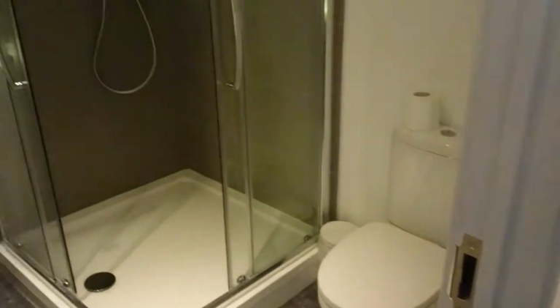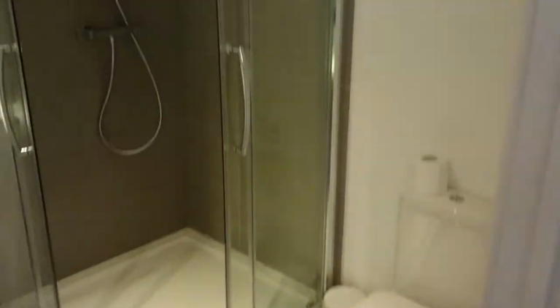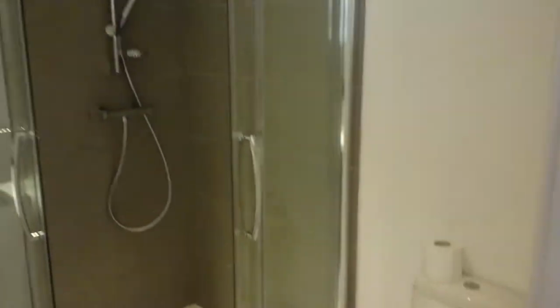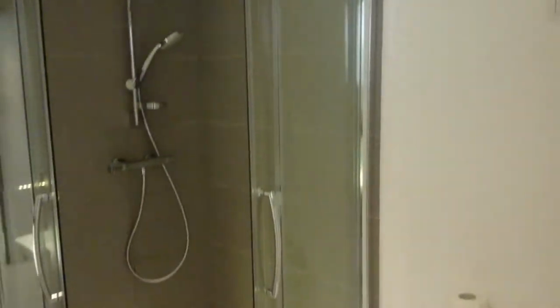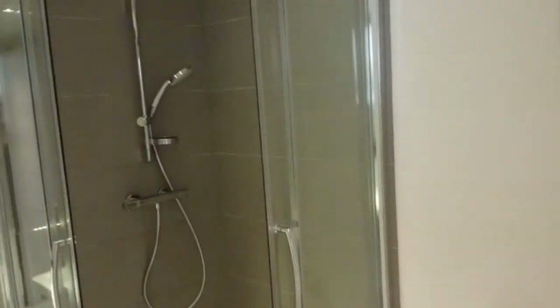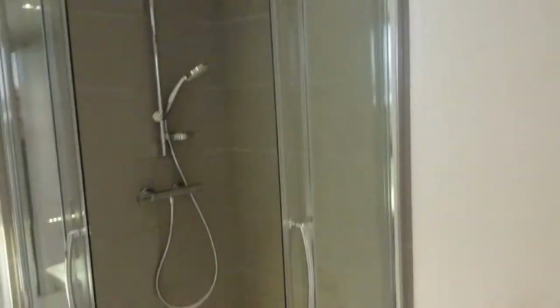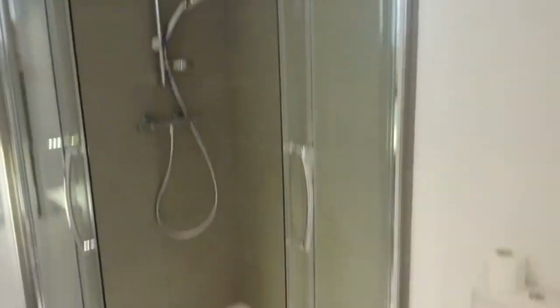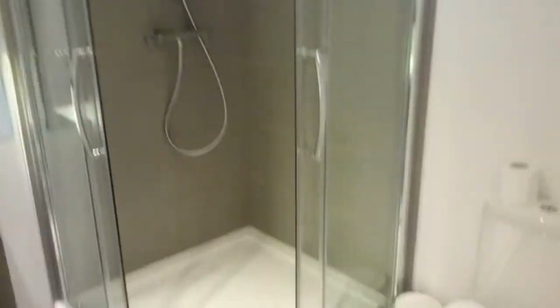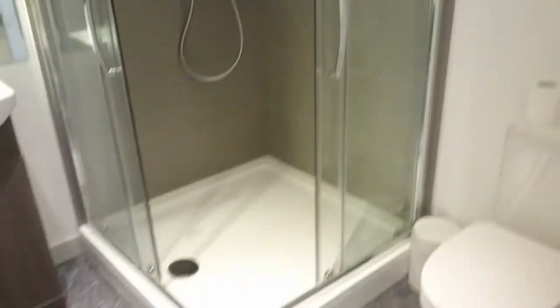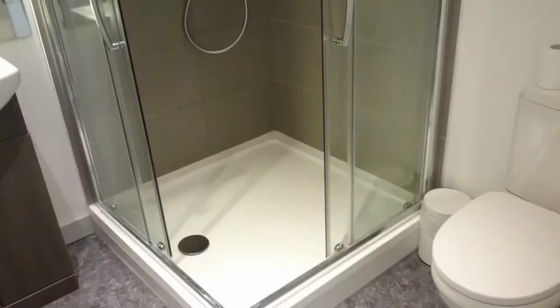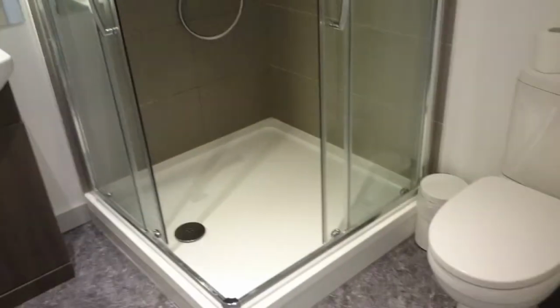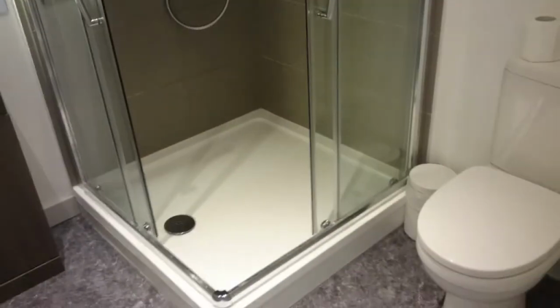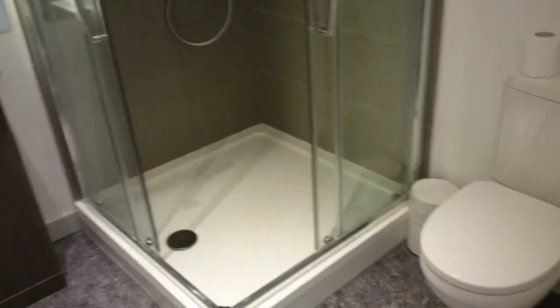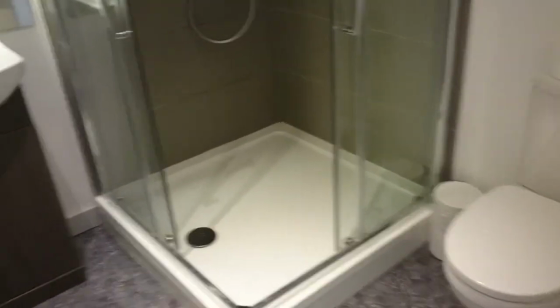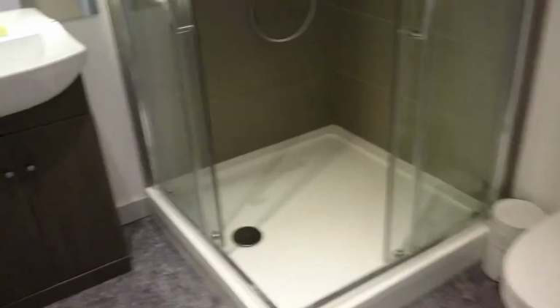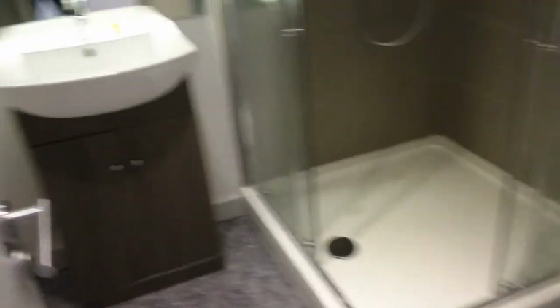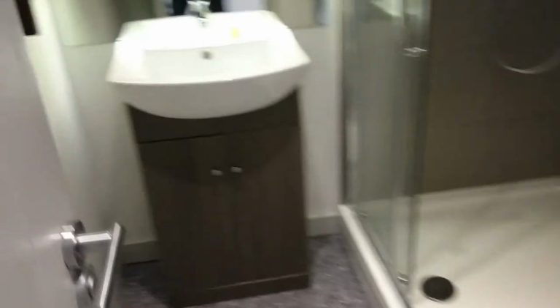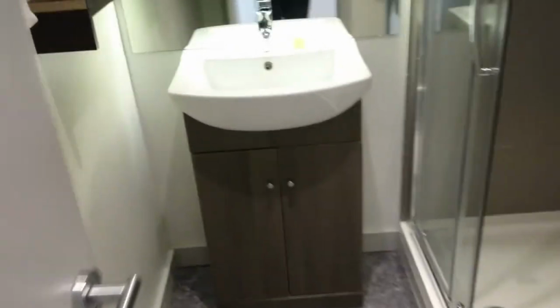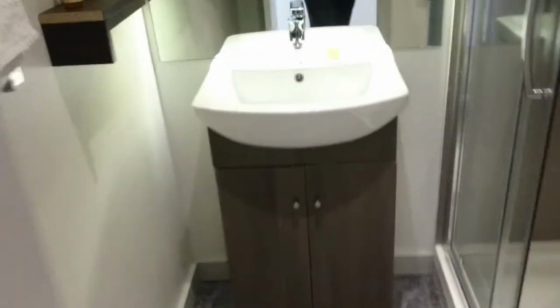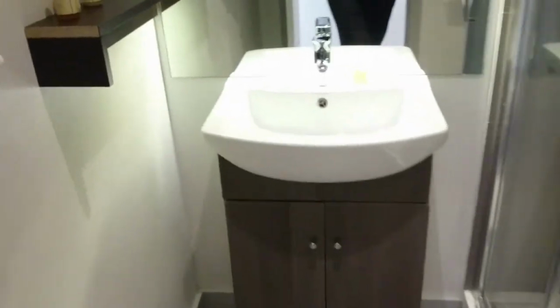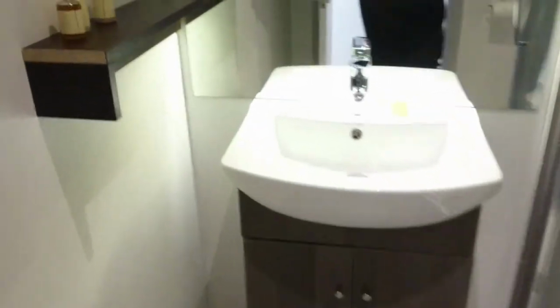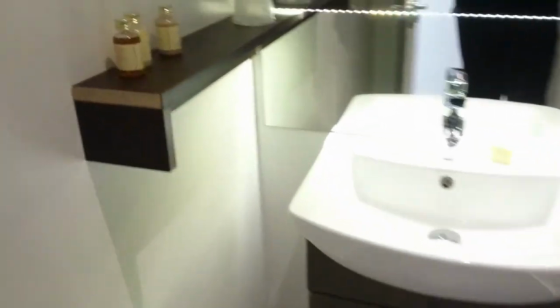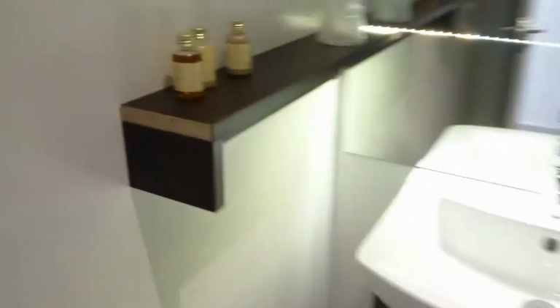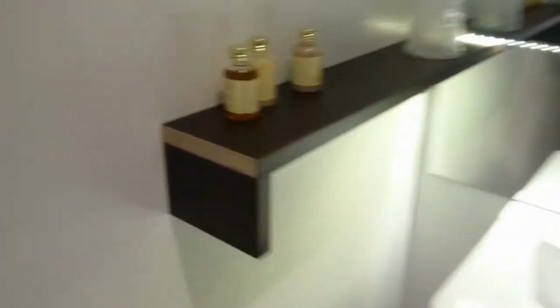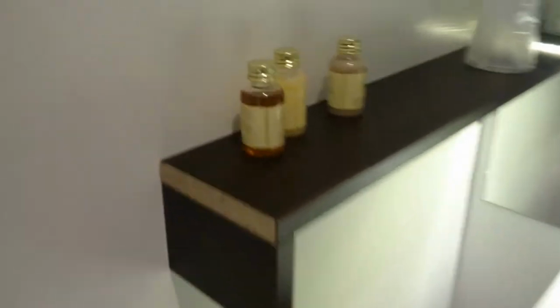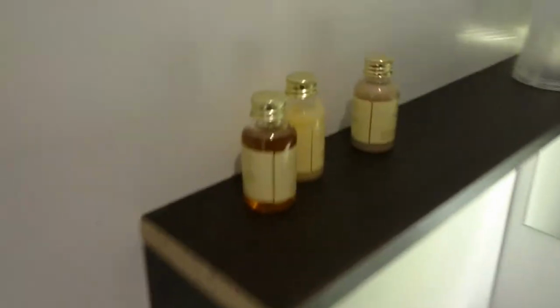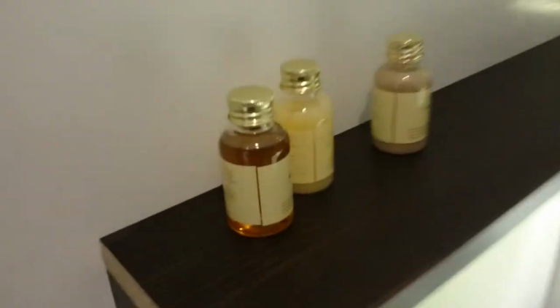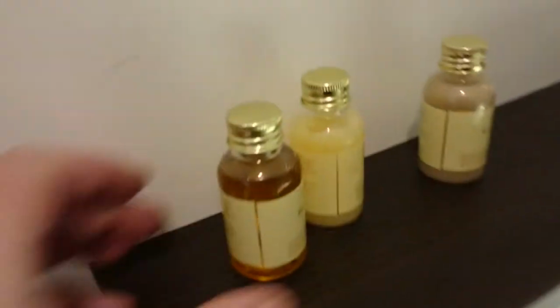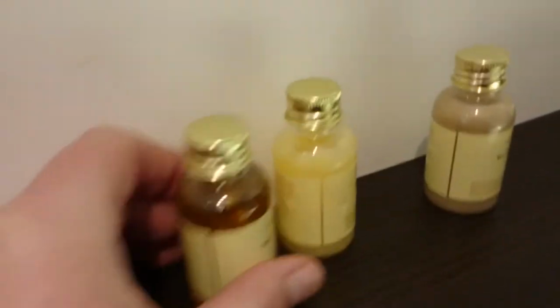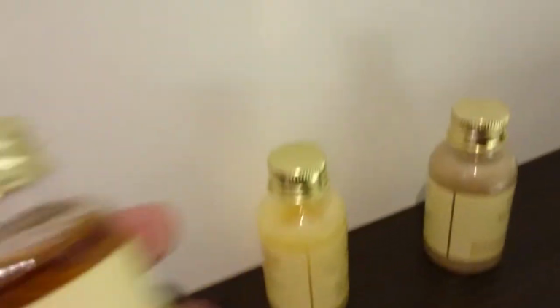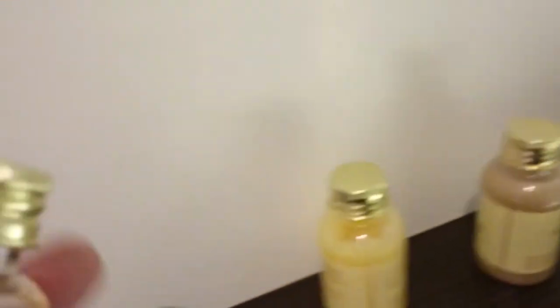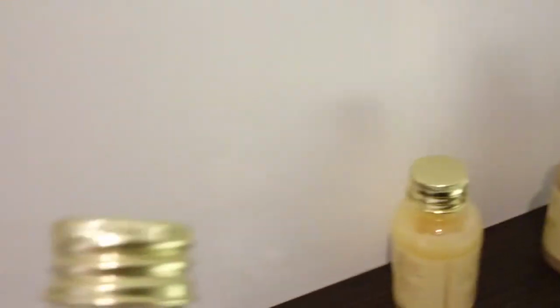Very nice bathroom too, with a great big shower. There are some toiletries, though I haven't heard of this particular brand.